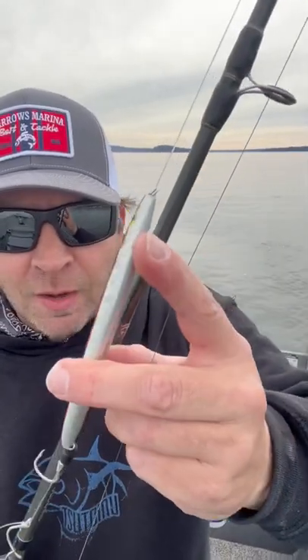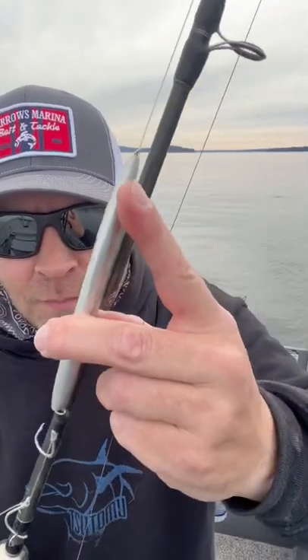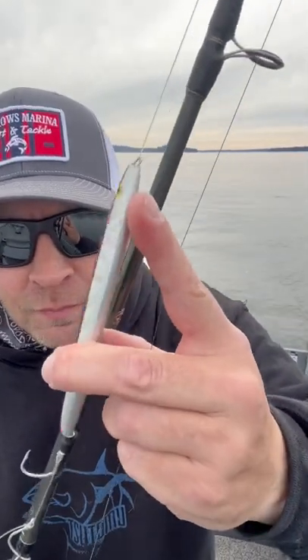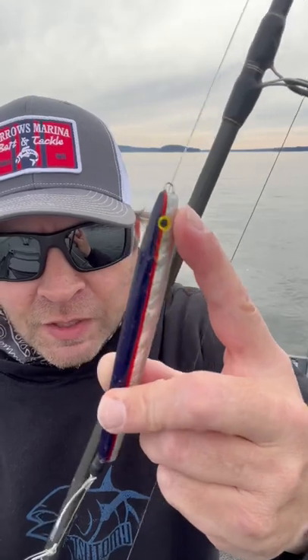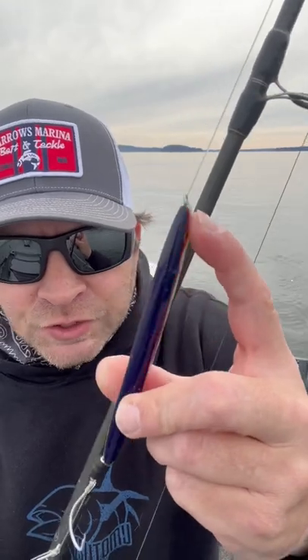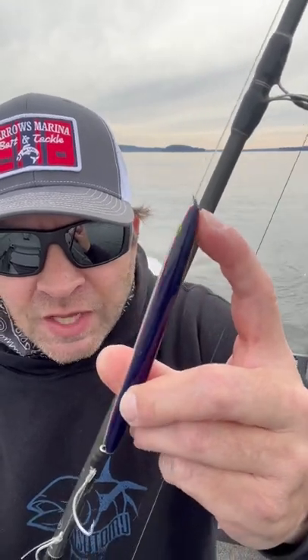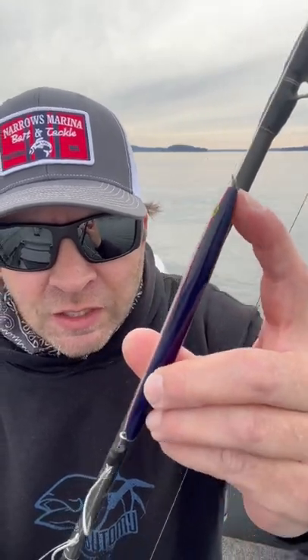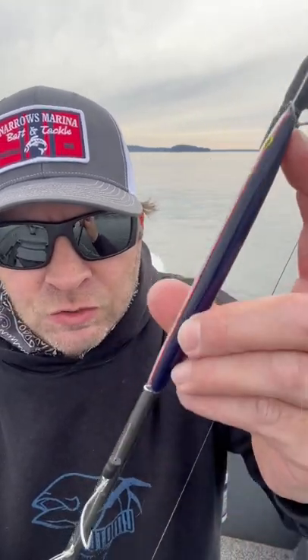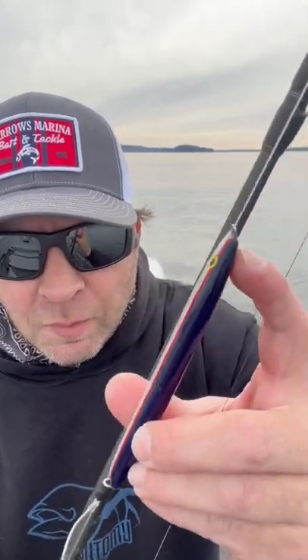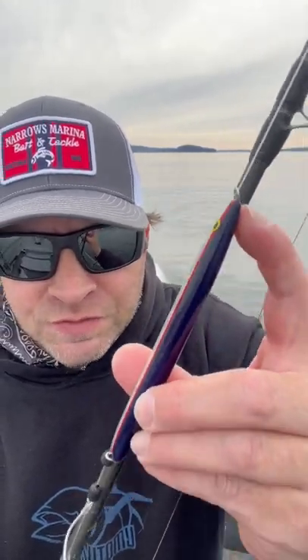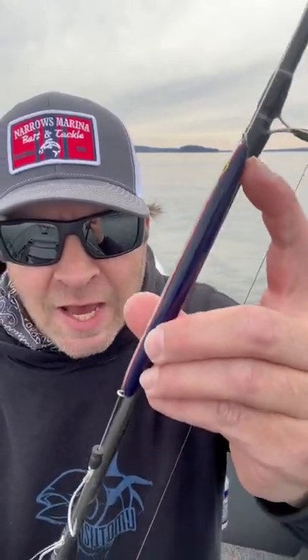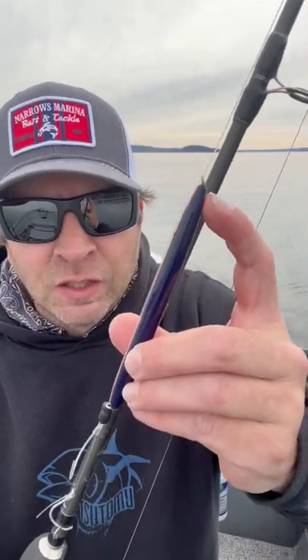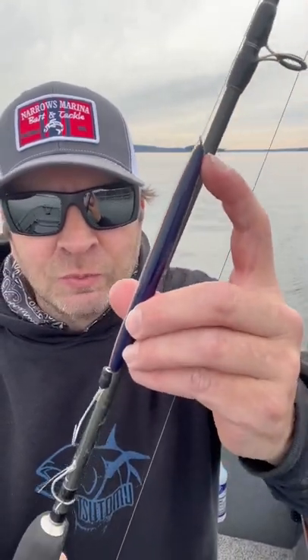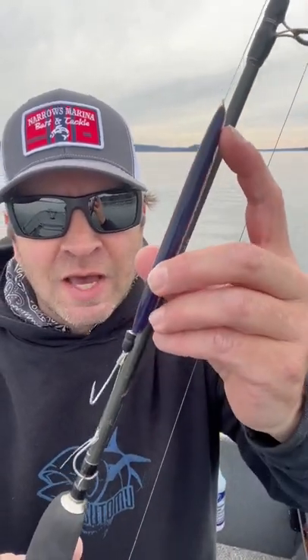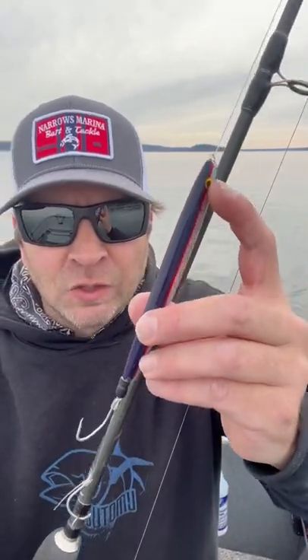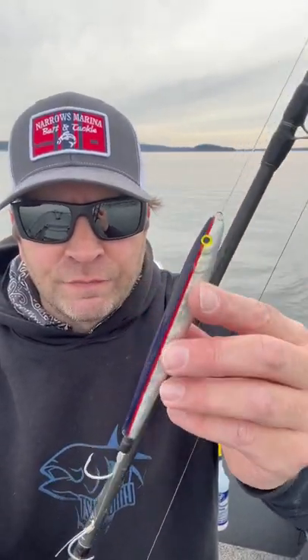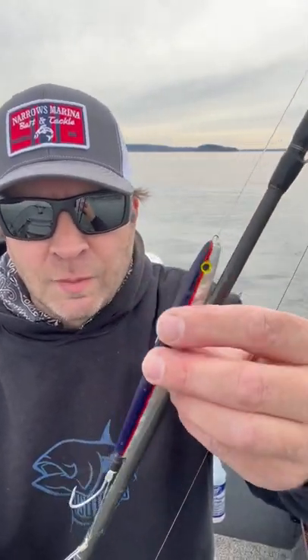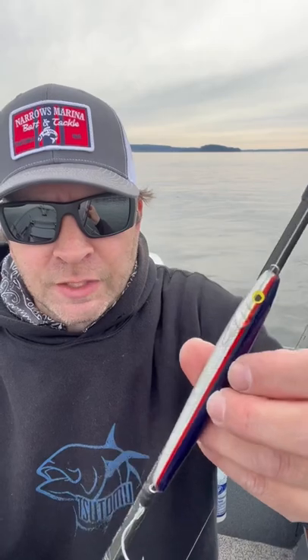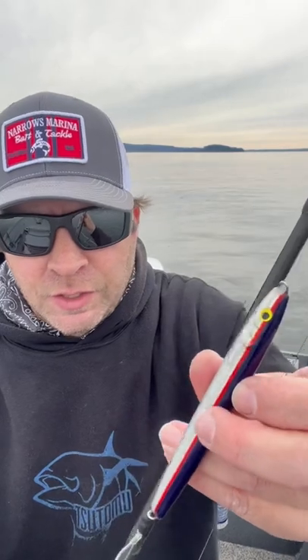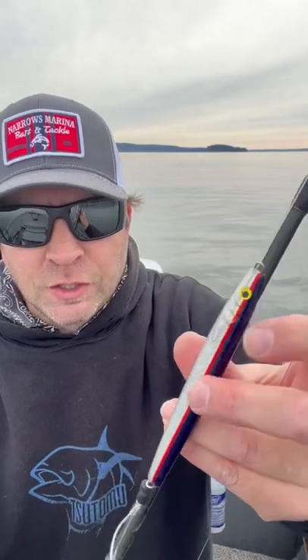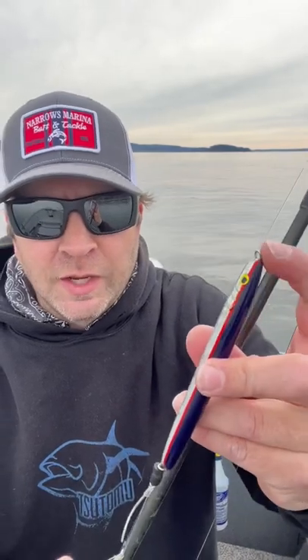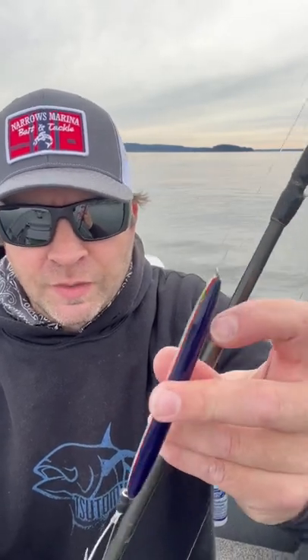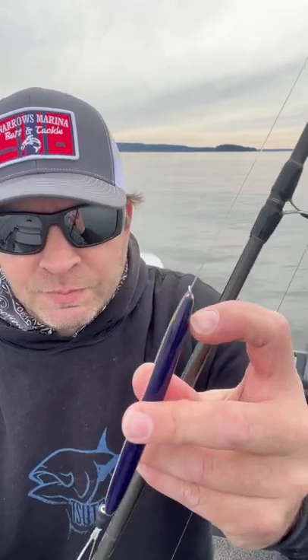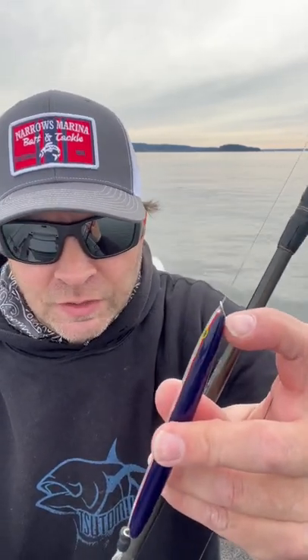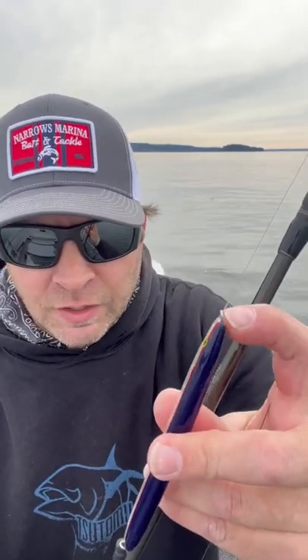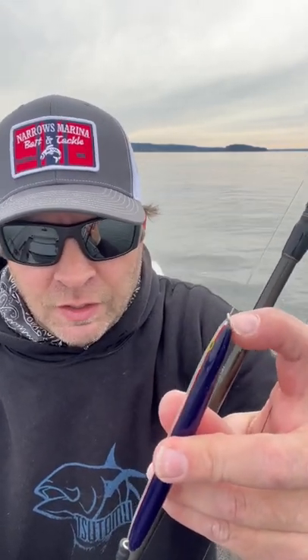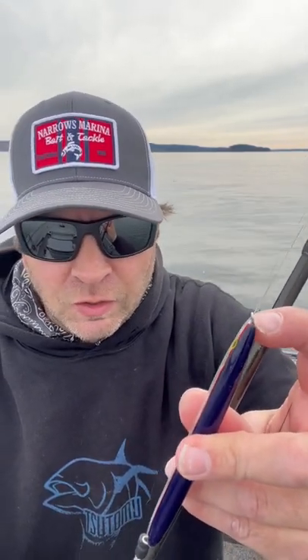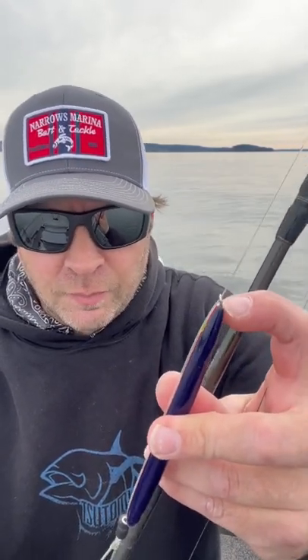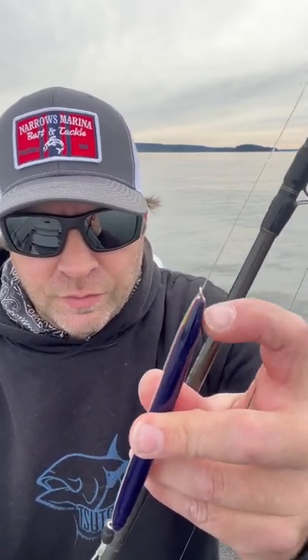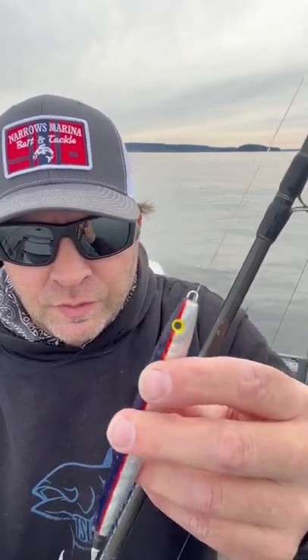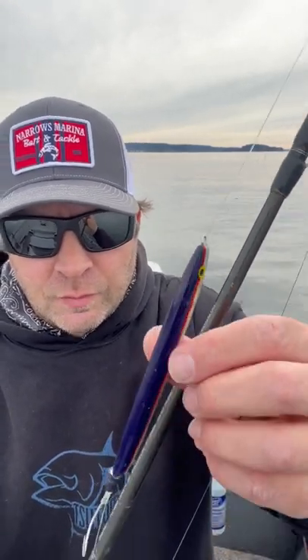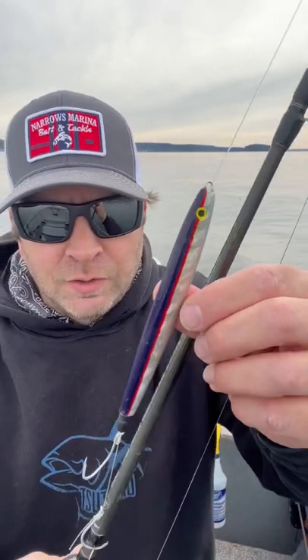On the top, bend it over just slightly to control the amount of slide. Too much slide and you'll end up fouled up — your hooks will end up on top of your leader and you'll have problems.